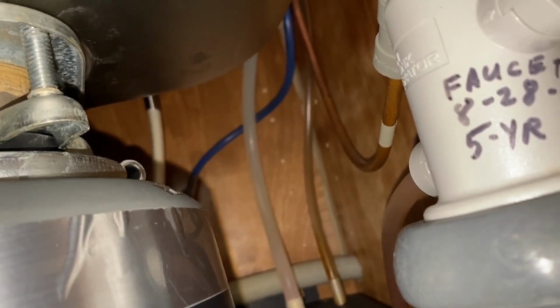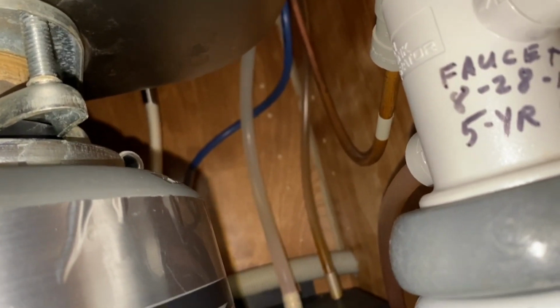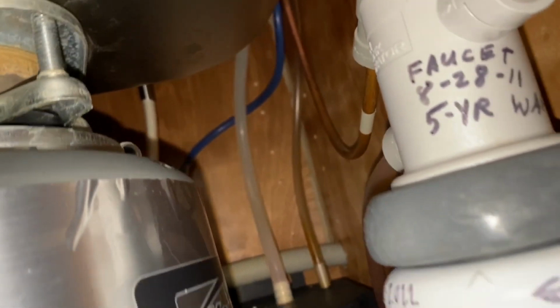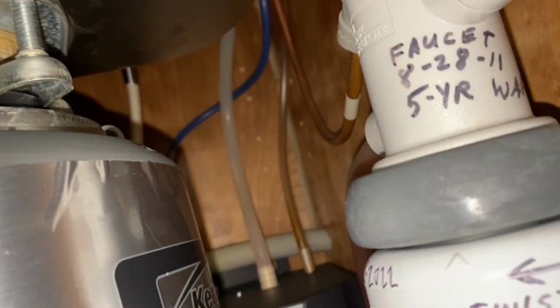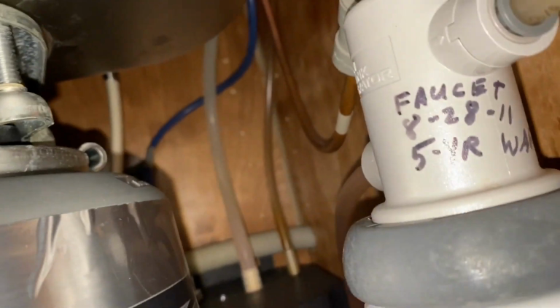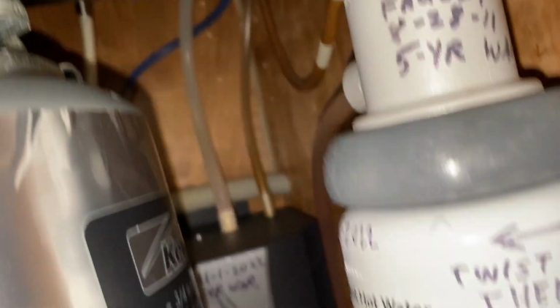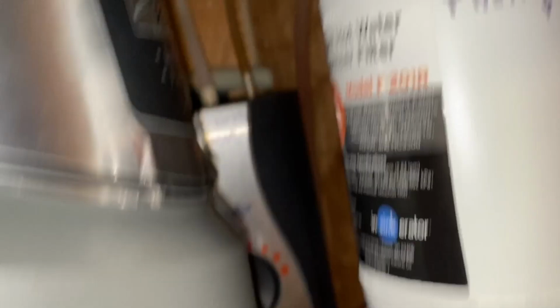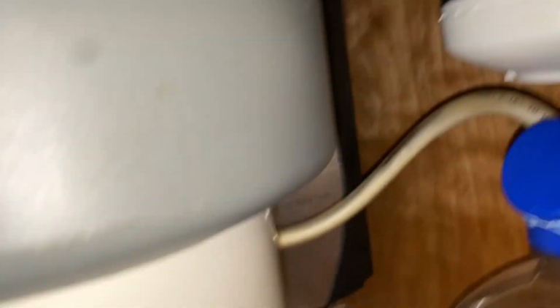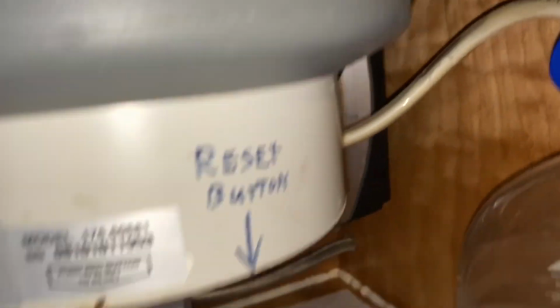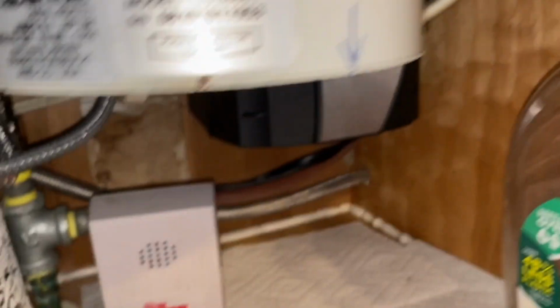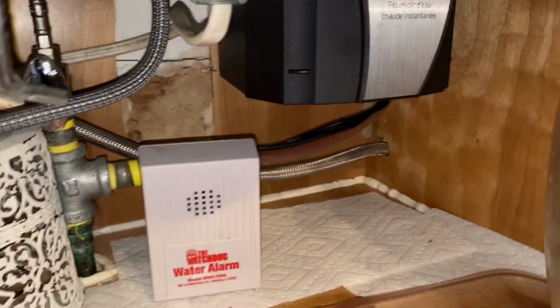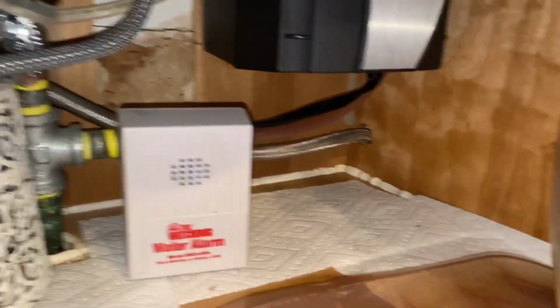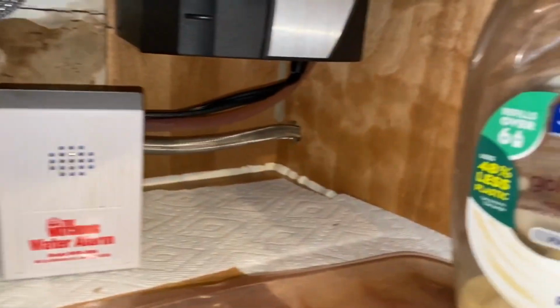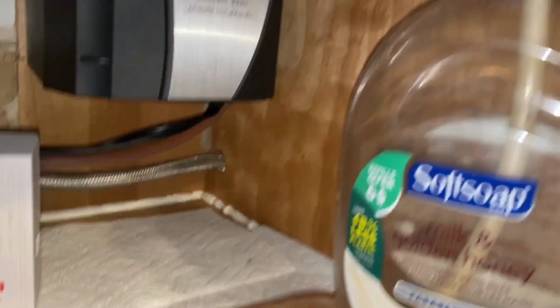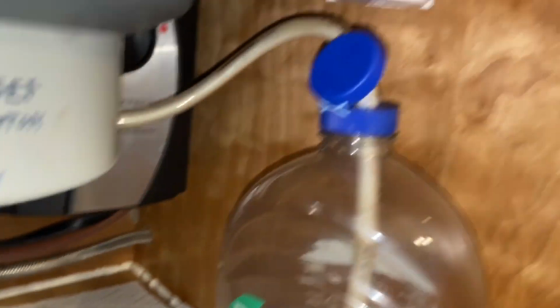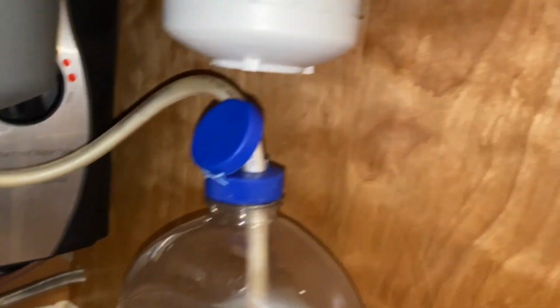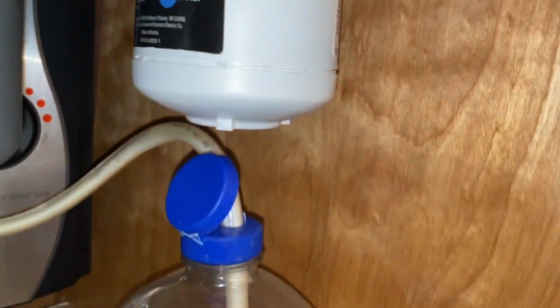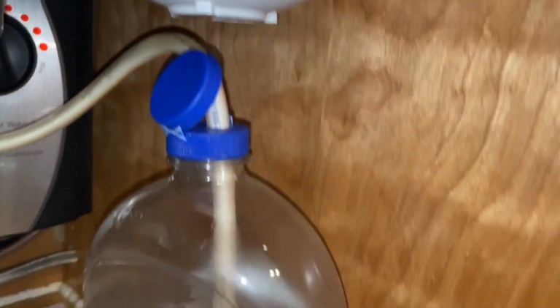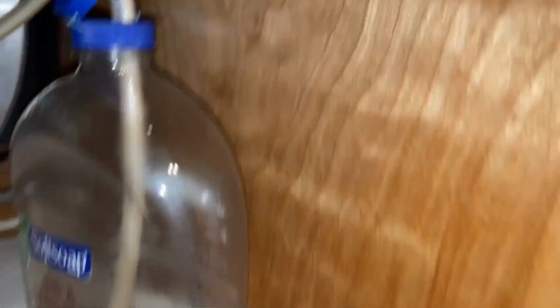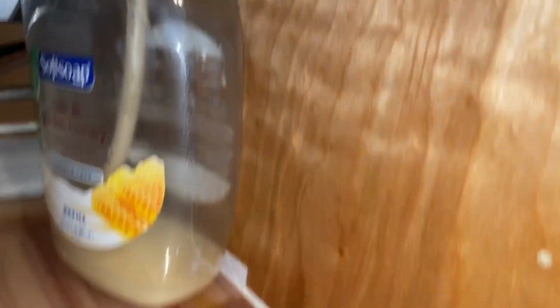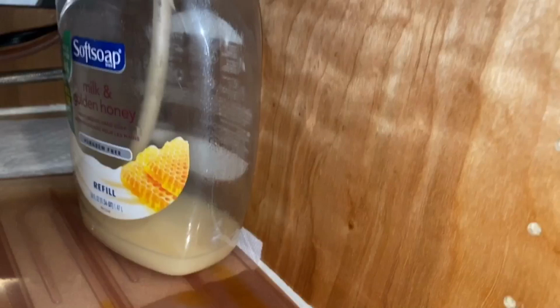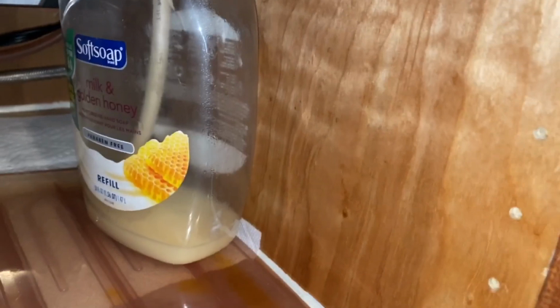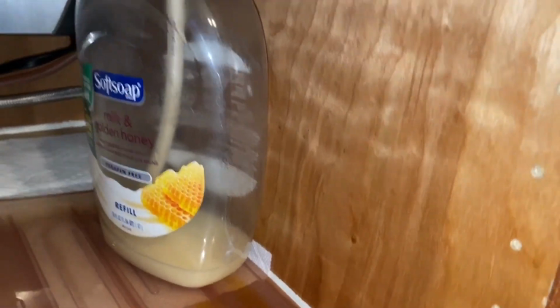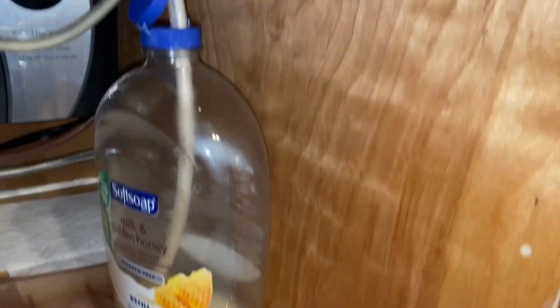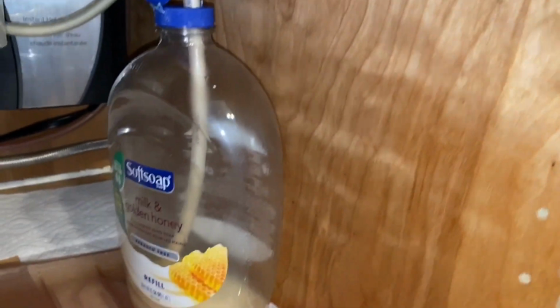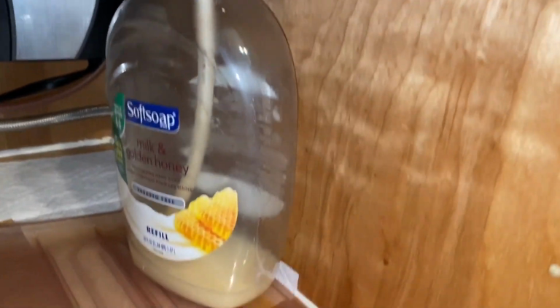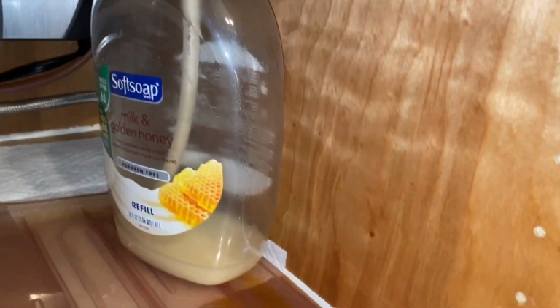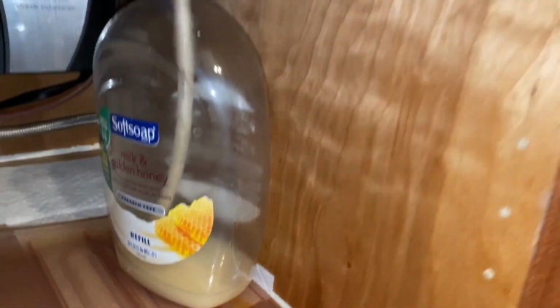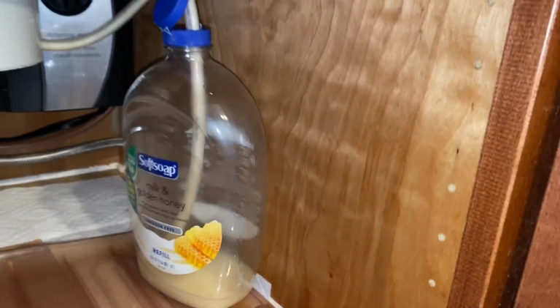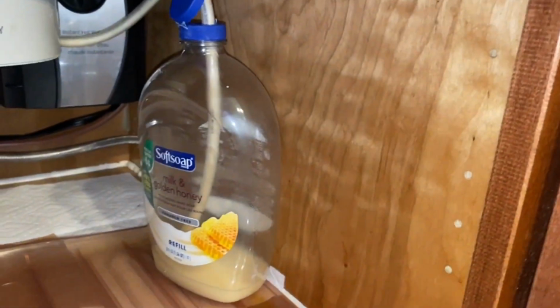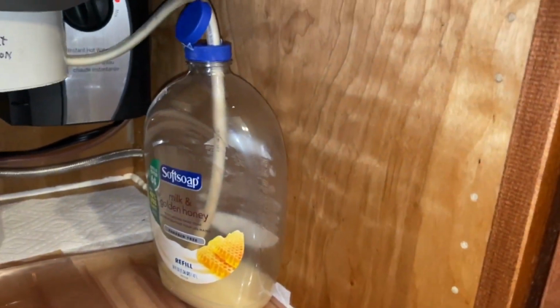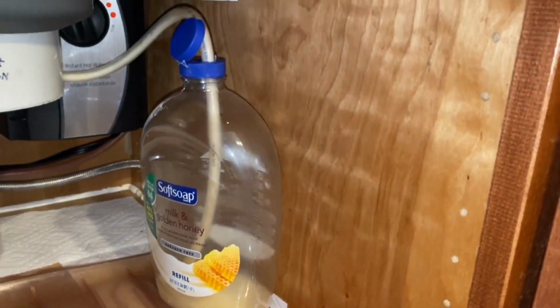Now it's a tube that runs down across the floor and up into this large container. As you can see, we've gone through a whole jug here and it took us over a year.